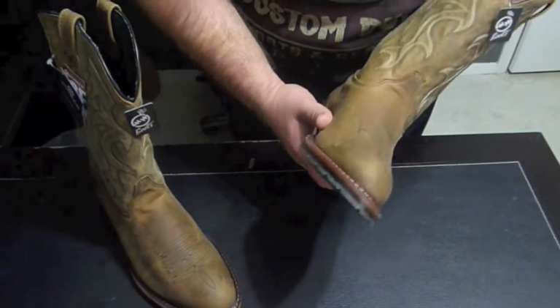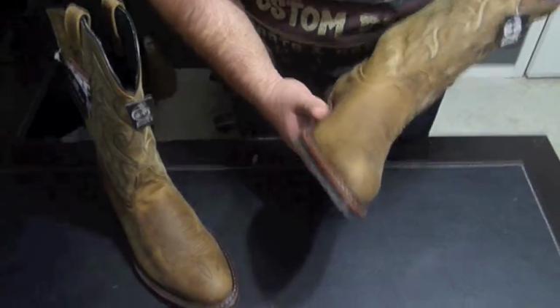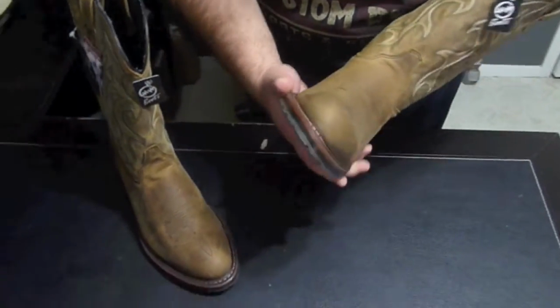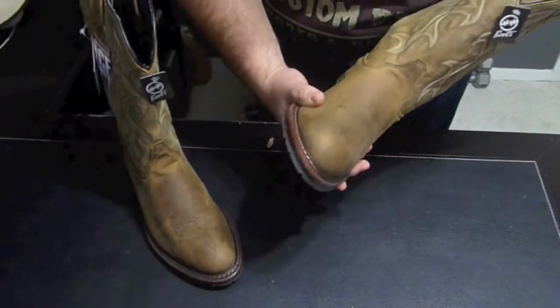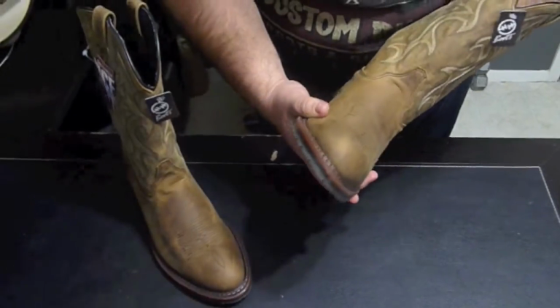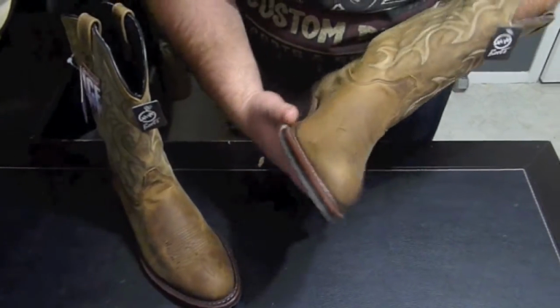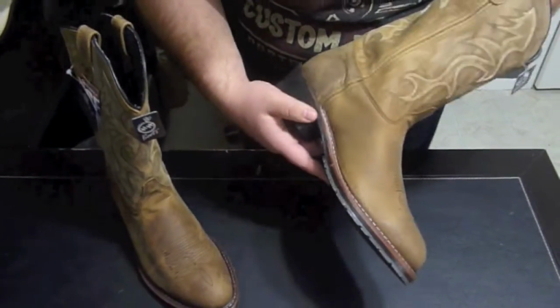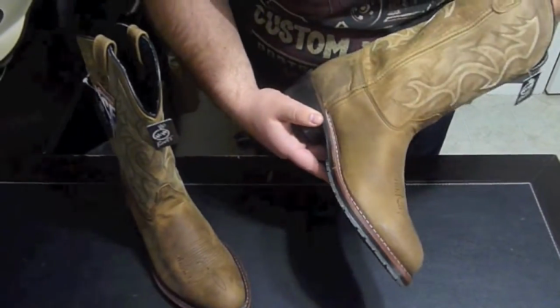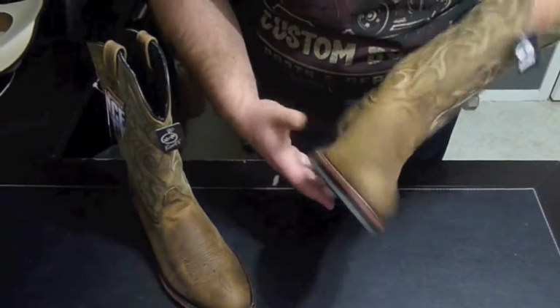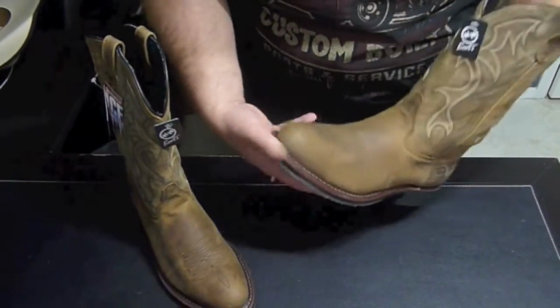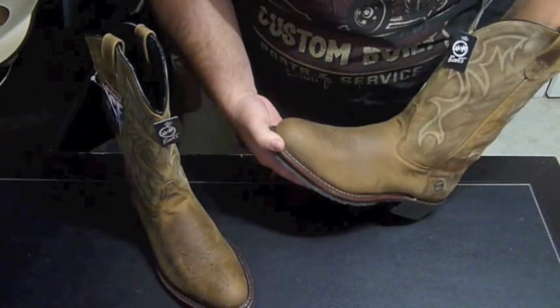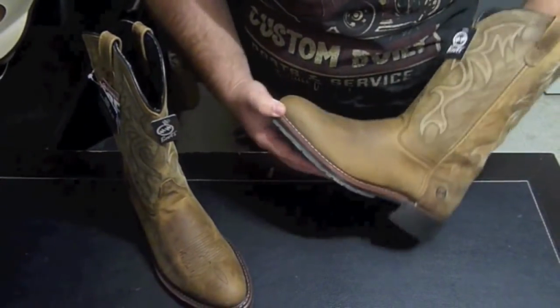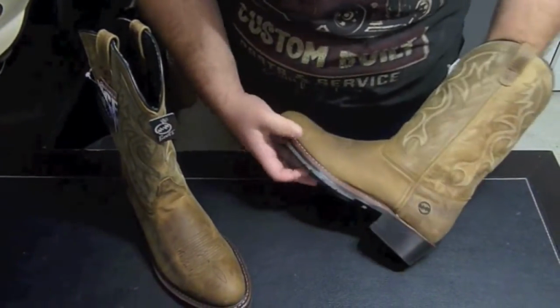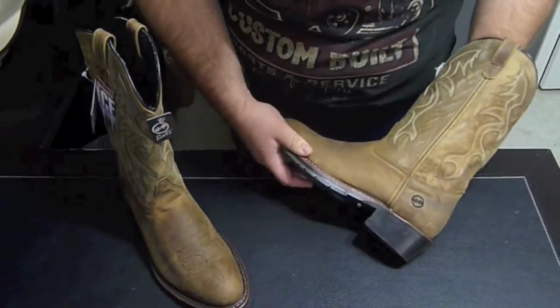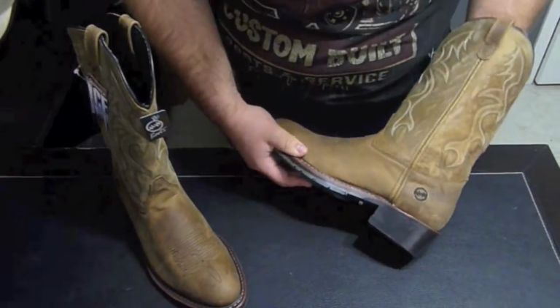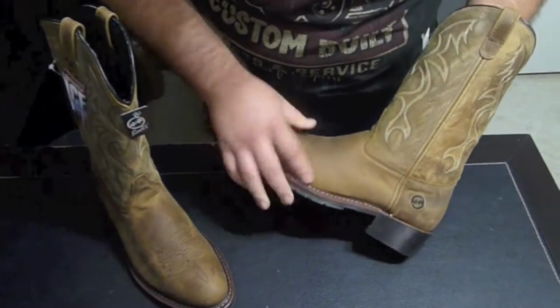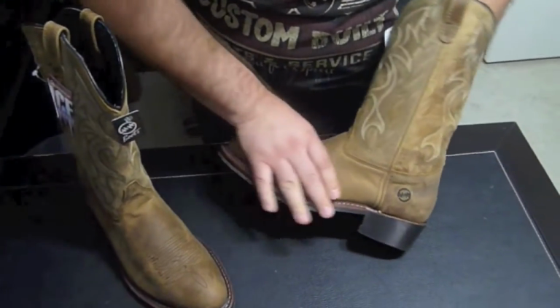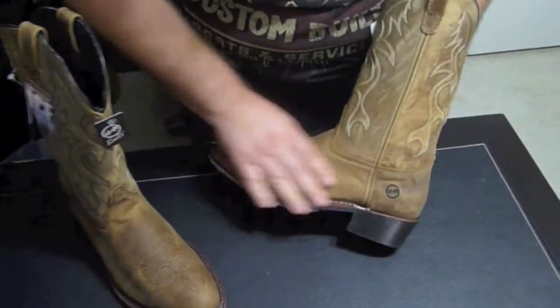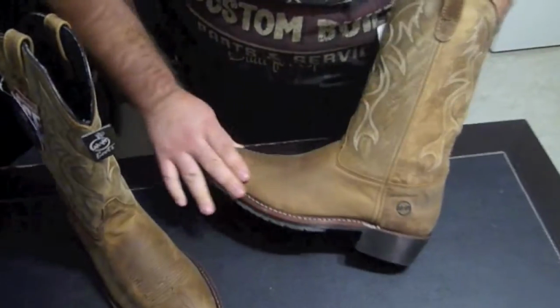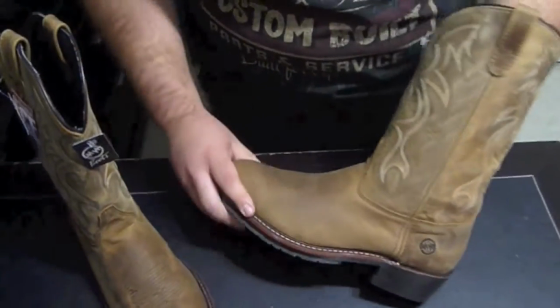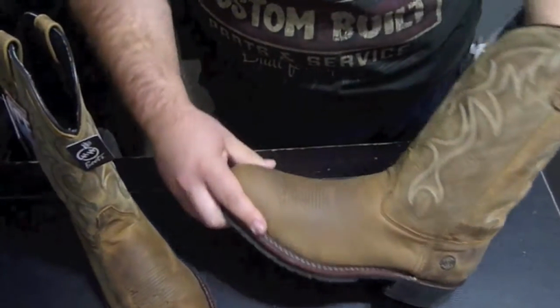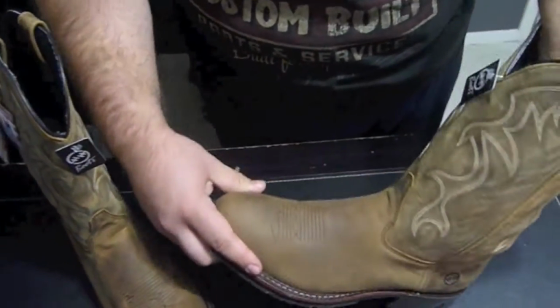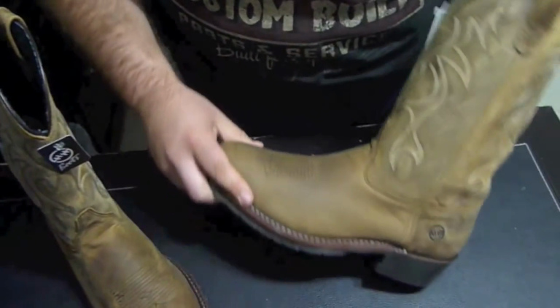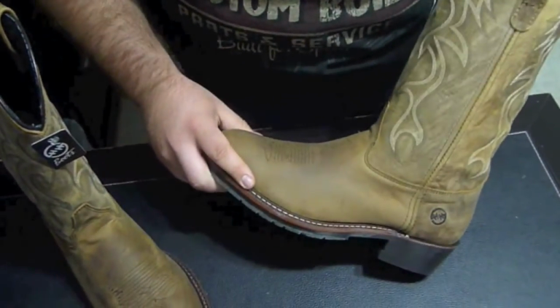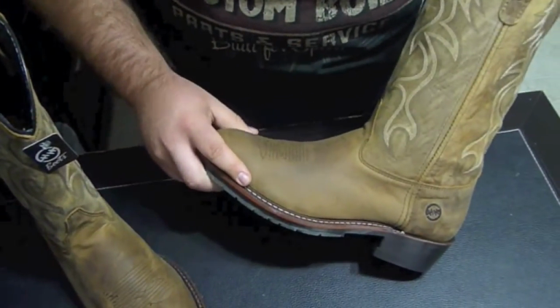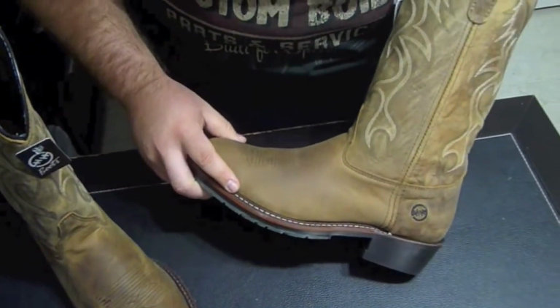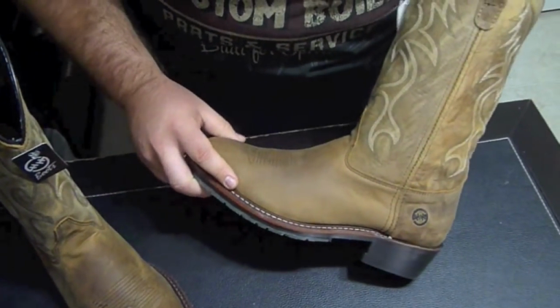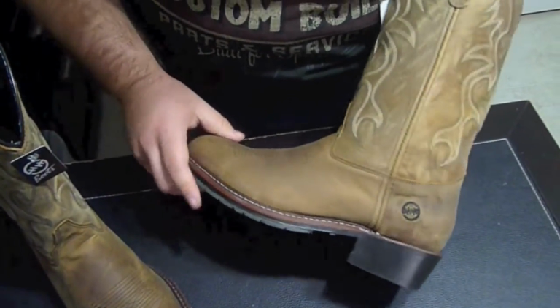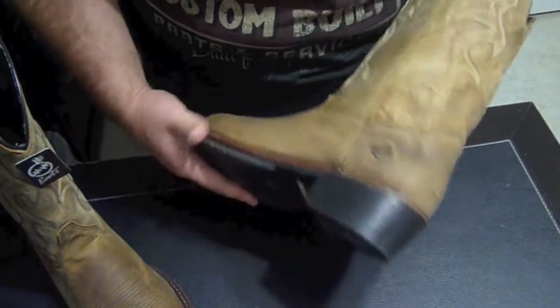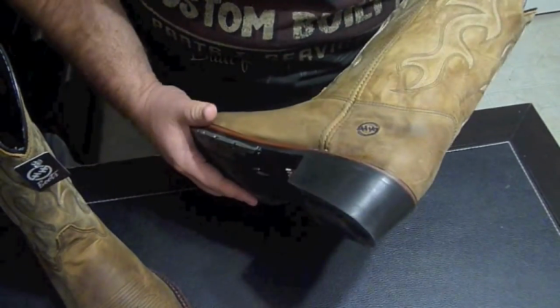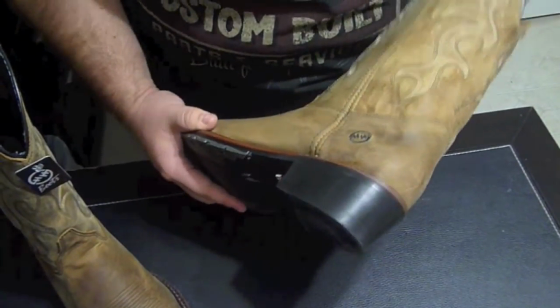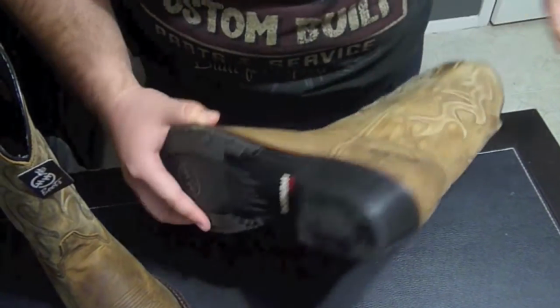From what they told me, the longer you wear the boot, the chemicals inside that gel create a moisture absorber. The longer you wear it, the softer it gets and the cooler it gets inside the boot. That was one of the things I loved a lot about this boot. There are other colors of course, but I had to get the regular natural work western boot.